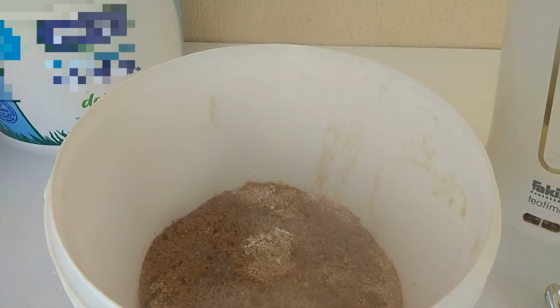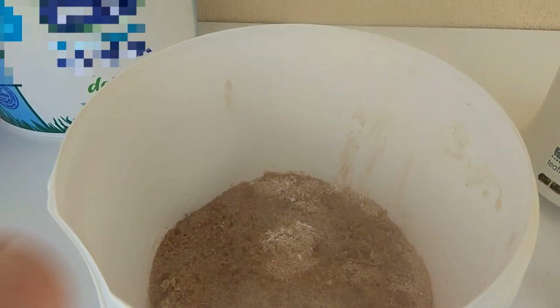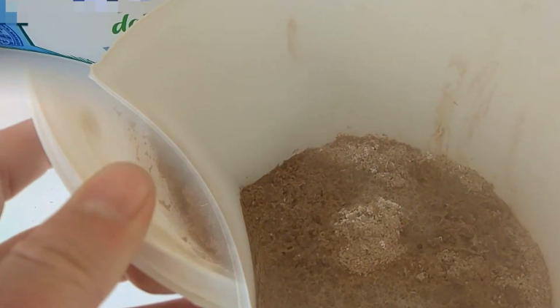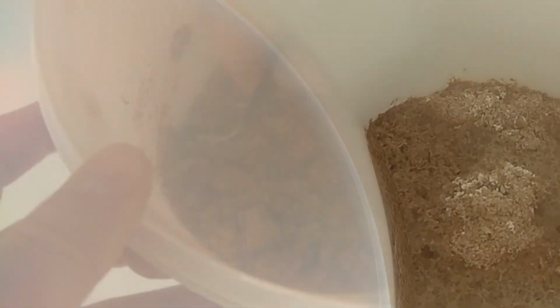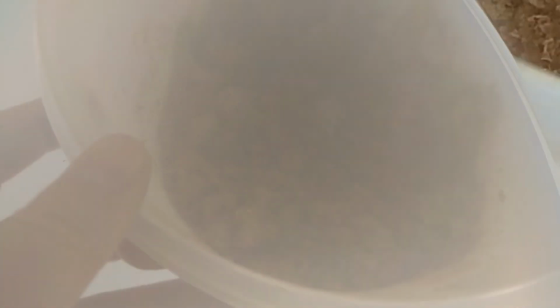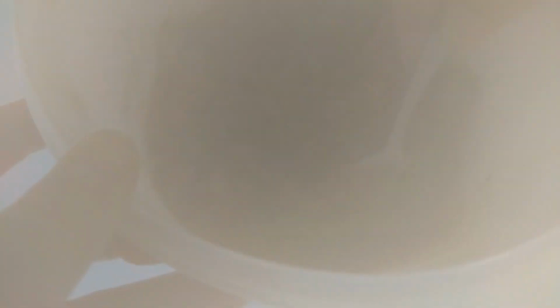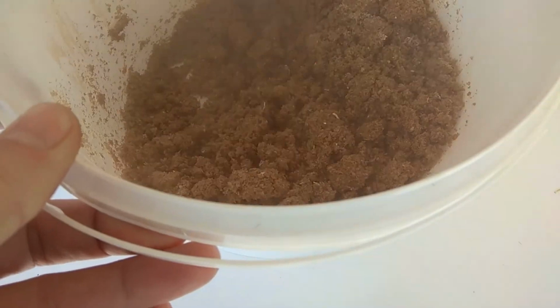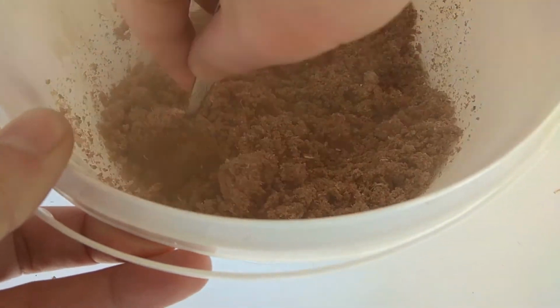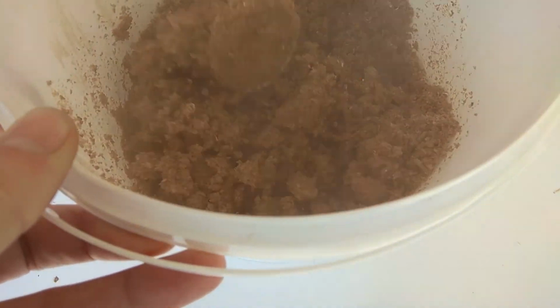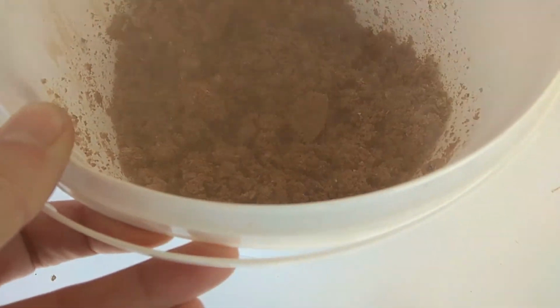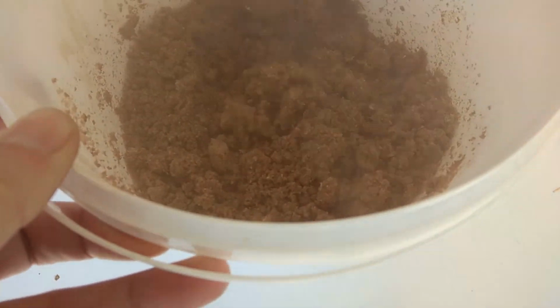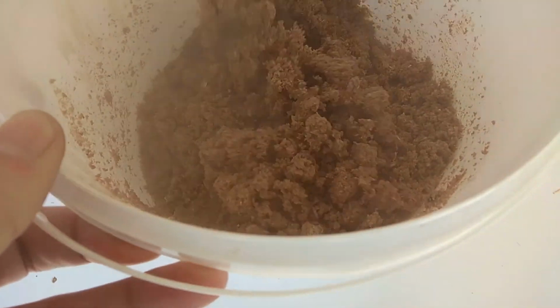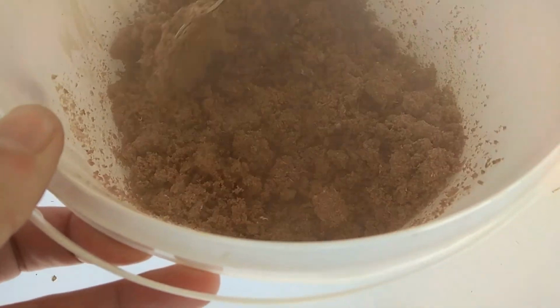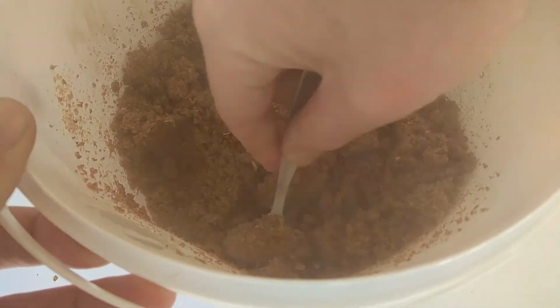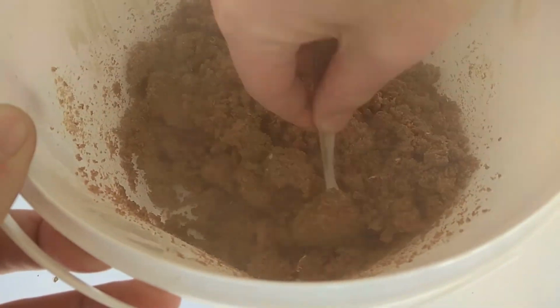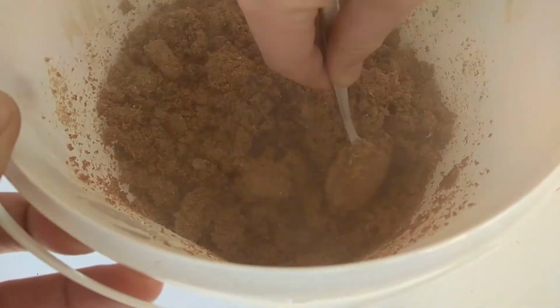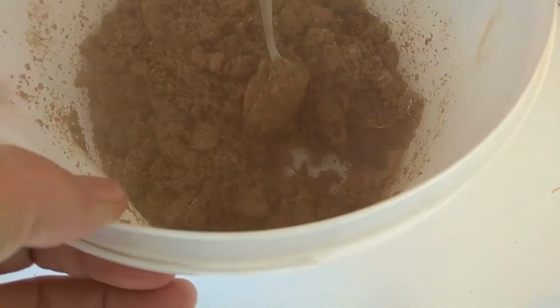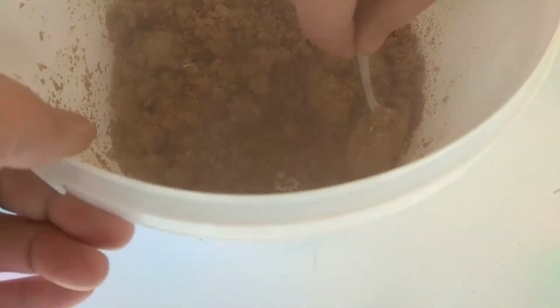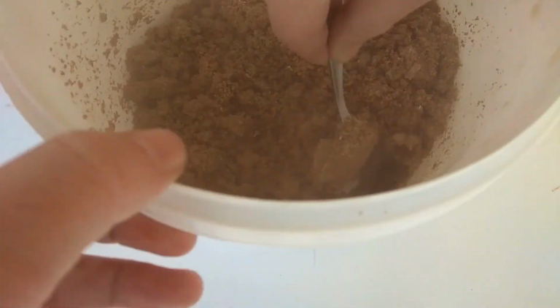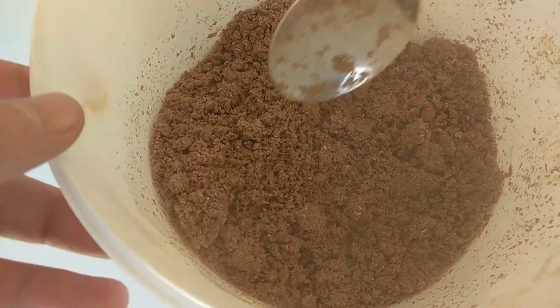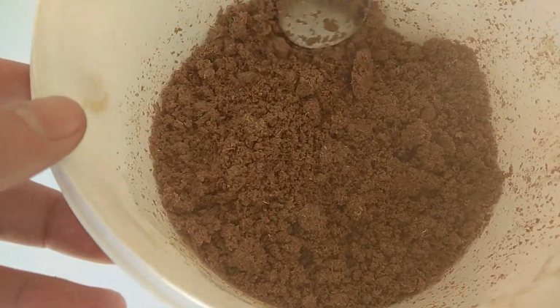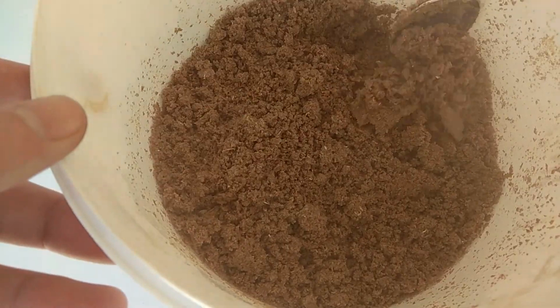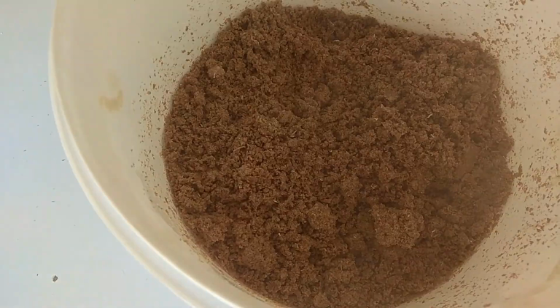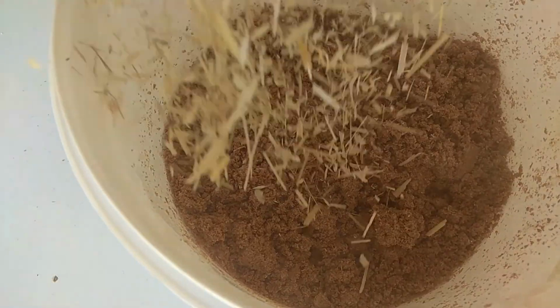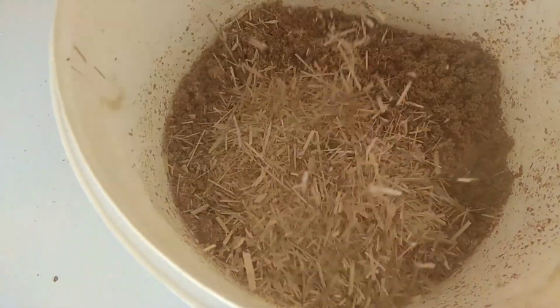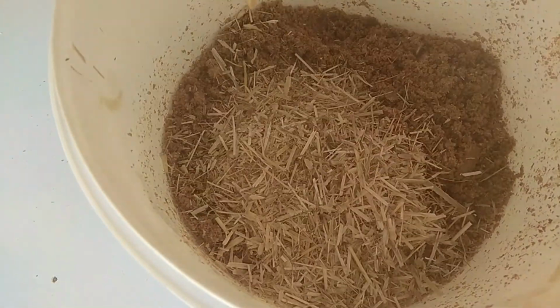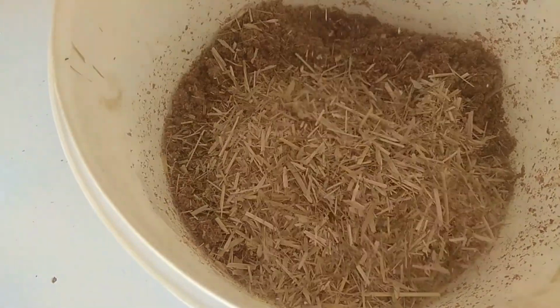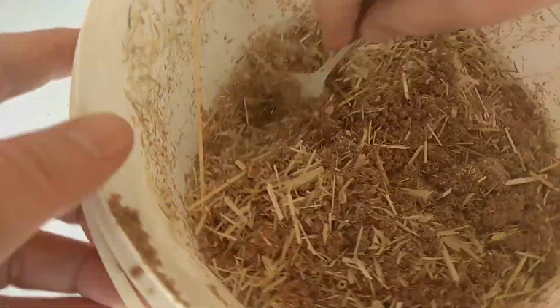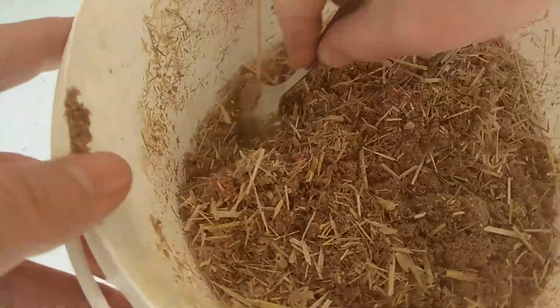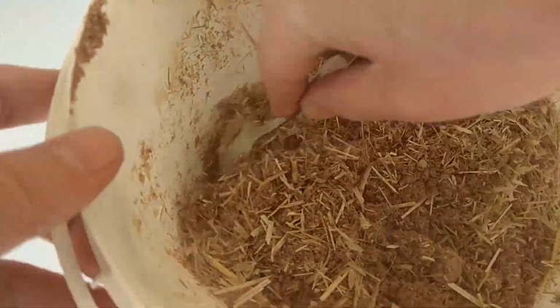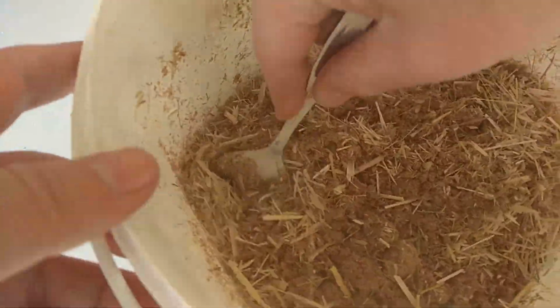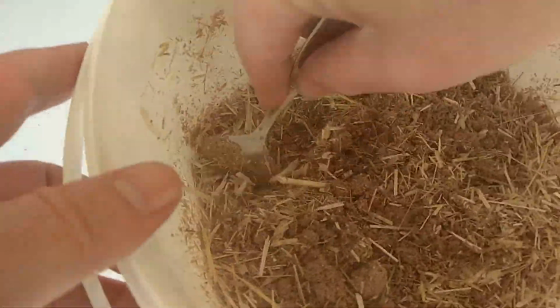This will rise soon anyway. After straining the water, we will mix them again before putting them in the bags. But we must not lose this warmth. Now, let's mix as much as we can.